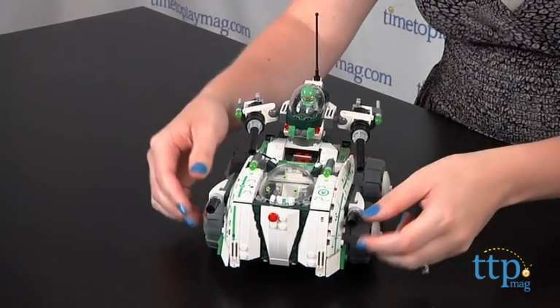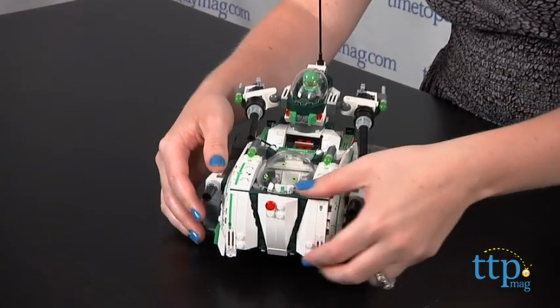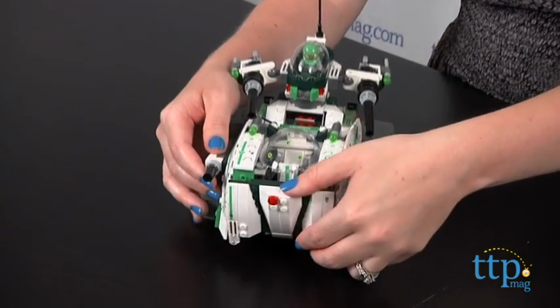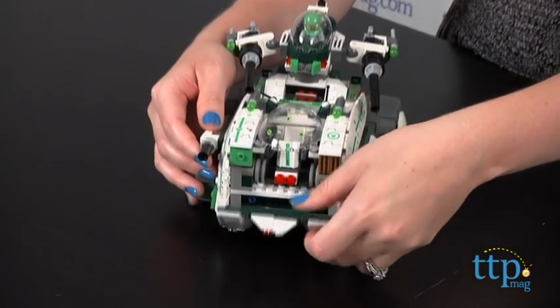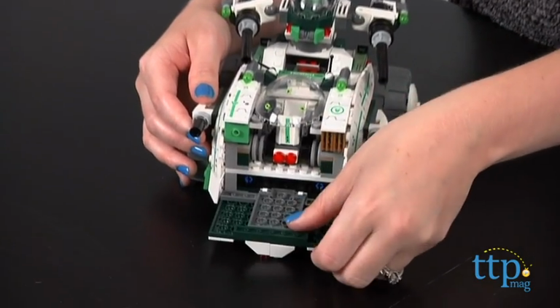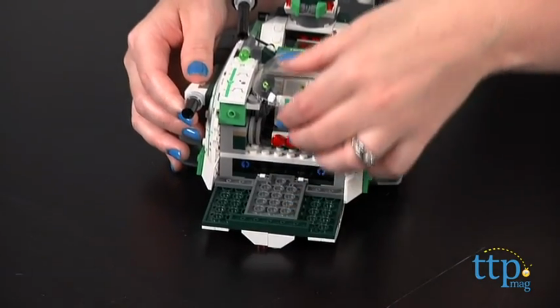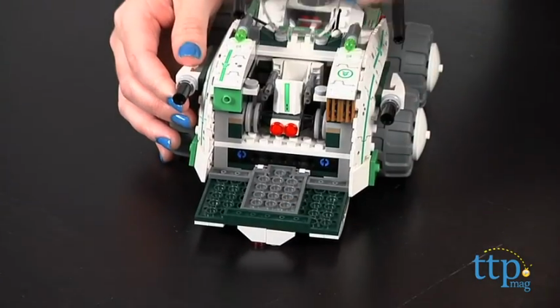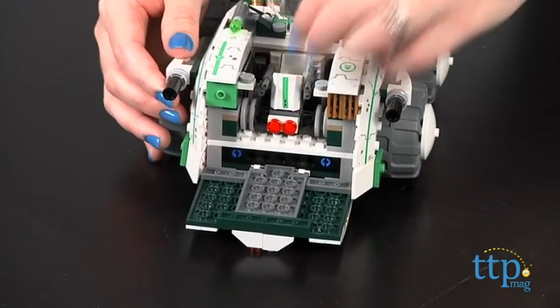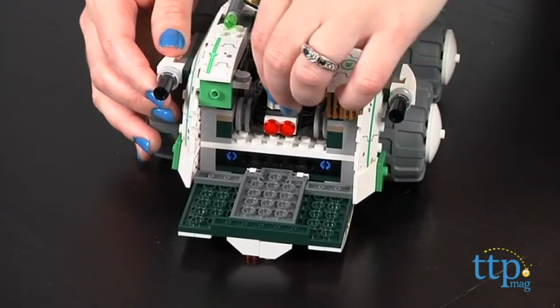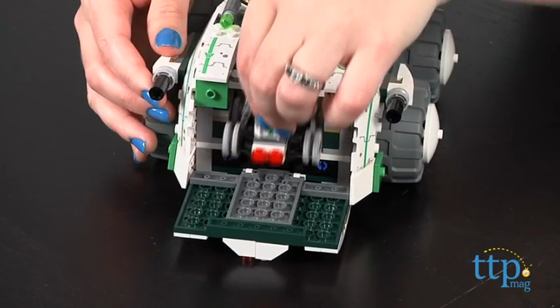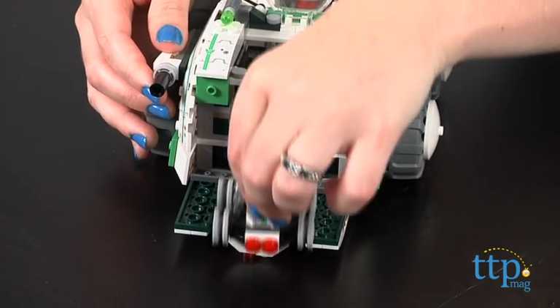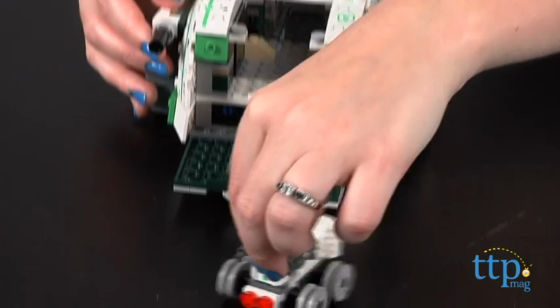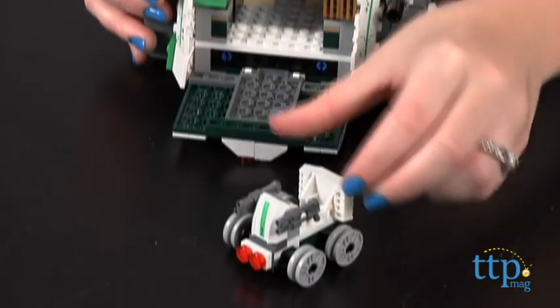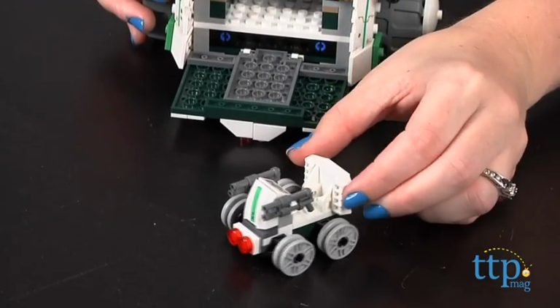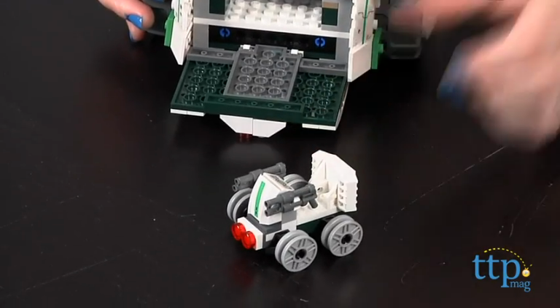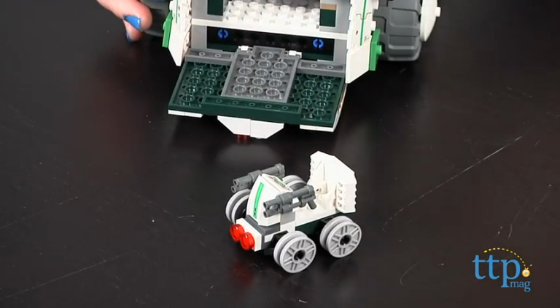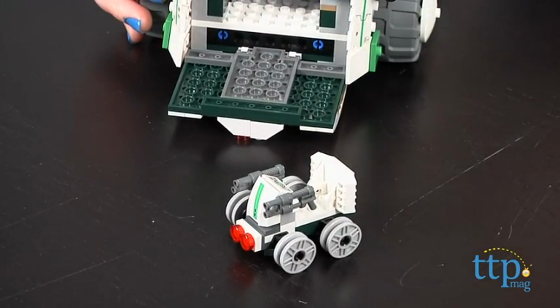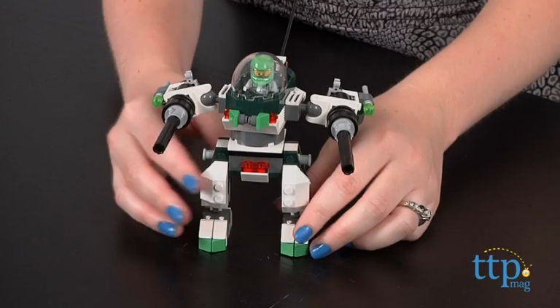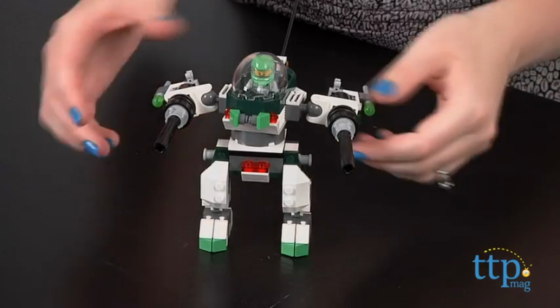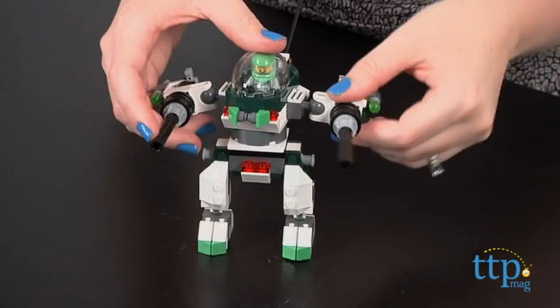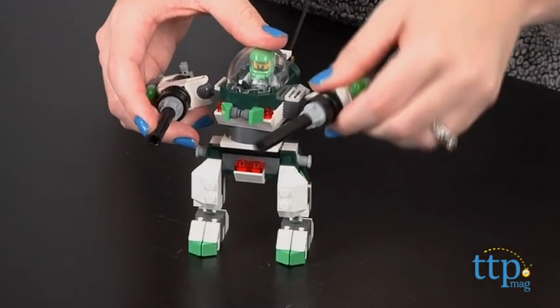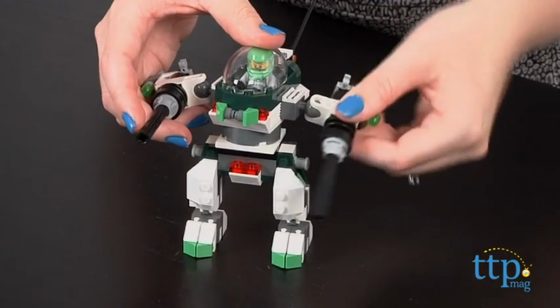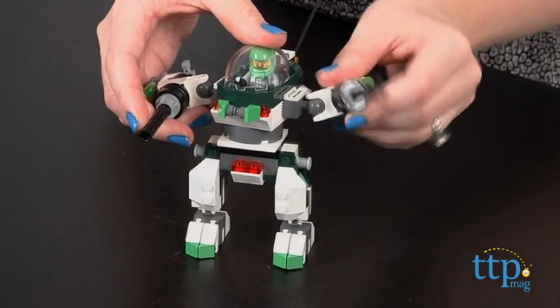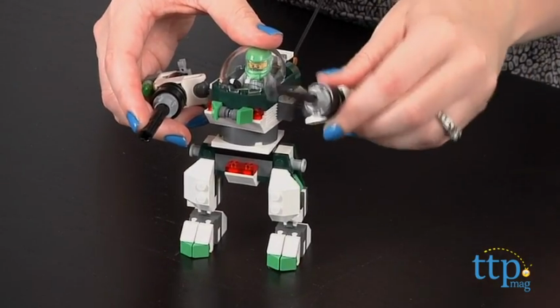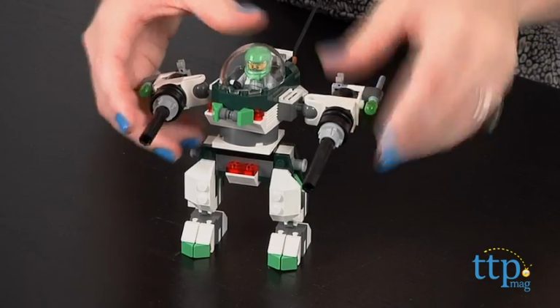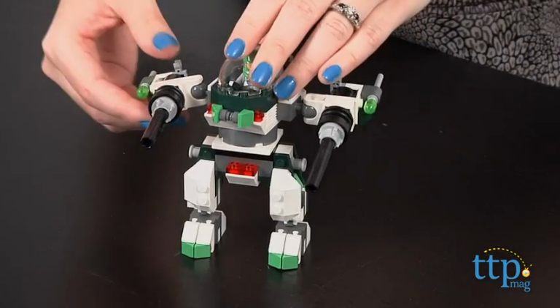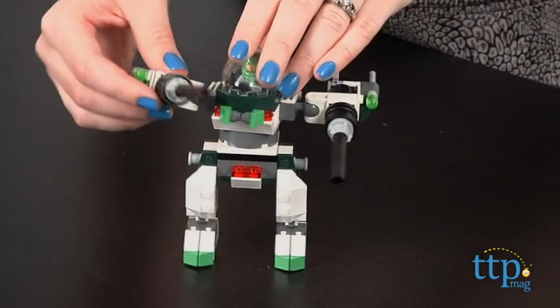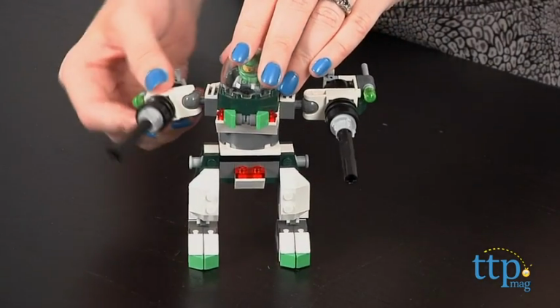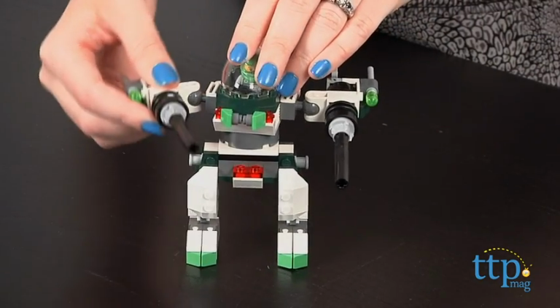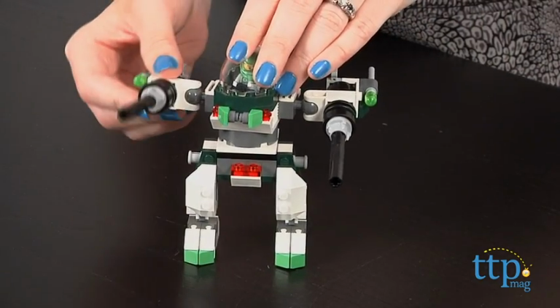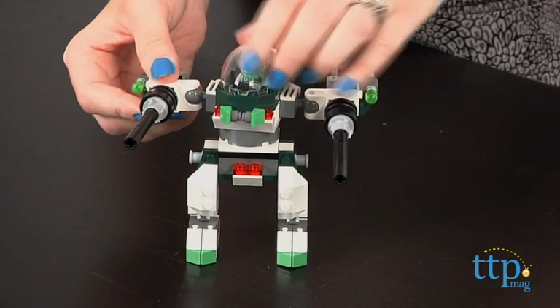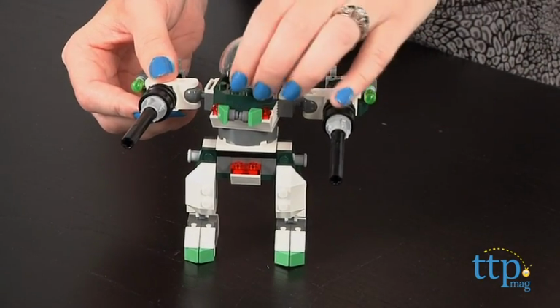There's a removable battle buggy with detachable blasters and tires, and the Mighty Mech can also be removed from the back. It features an opening cockpit, flick missiles, big cannons, and poseable arms, legs, and torso.